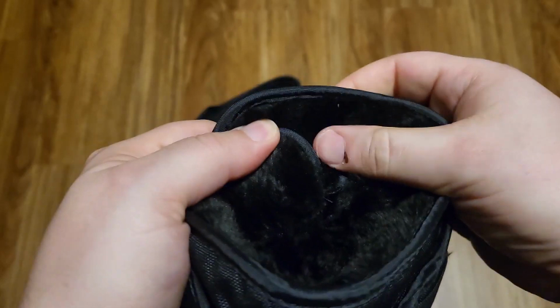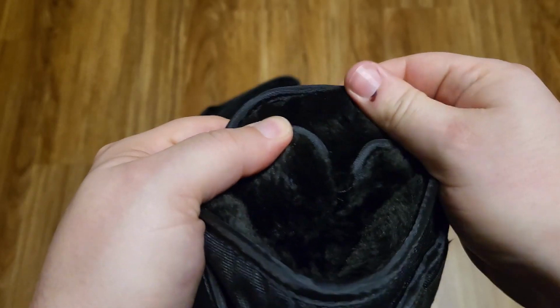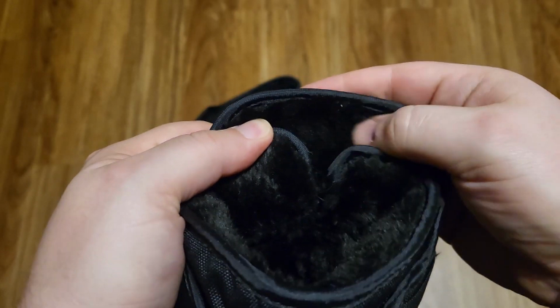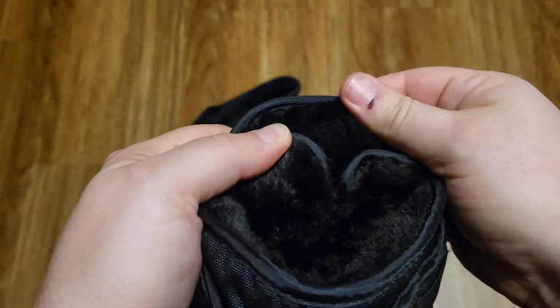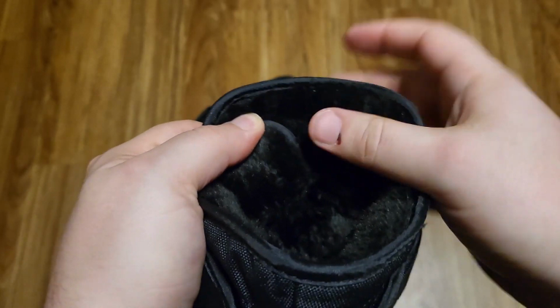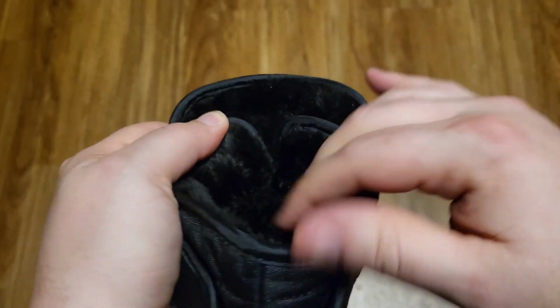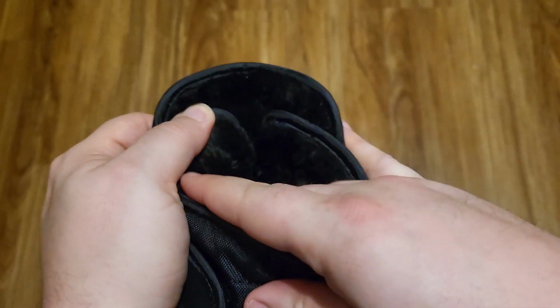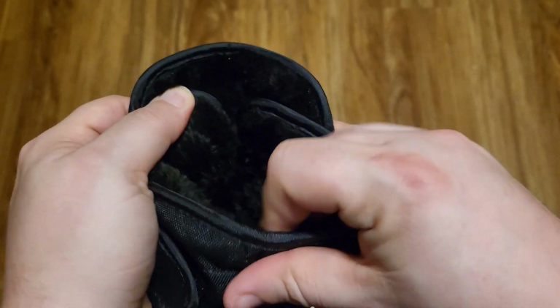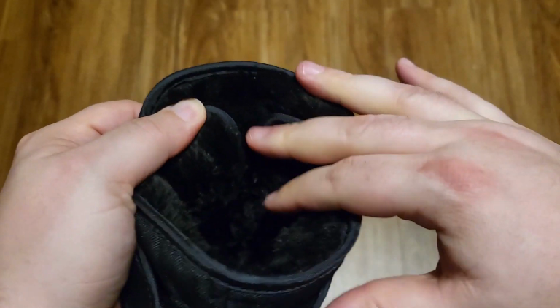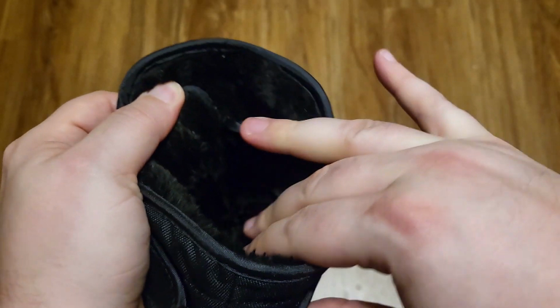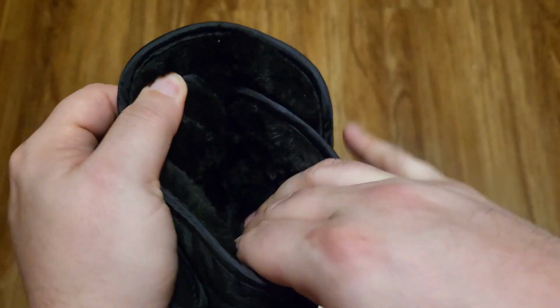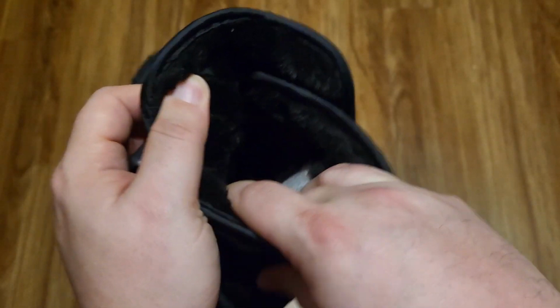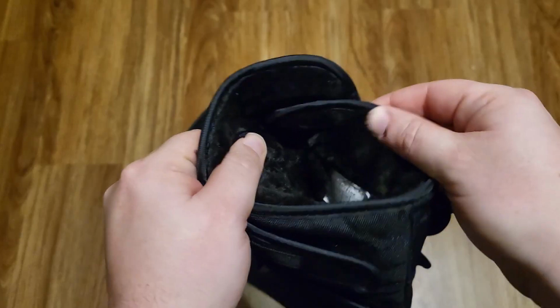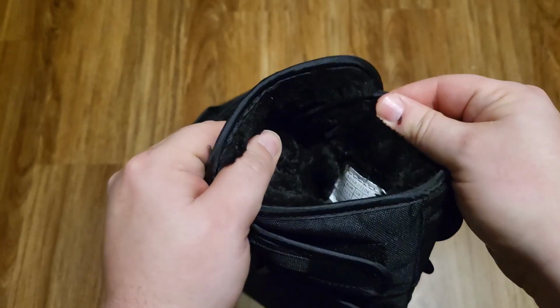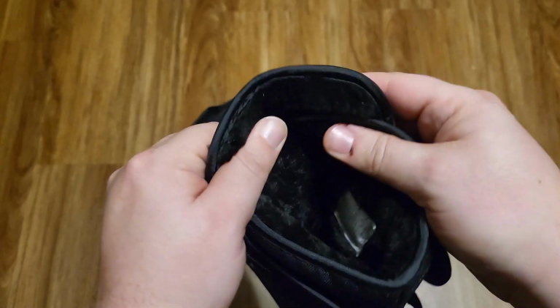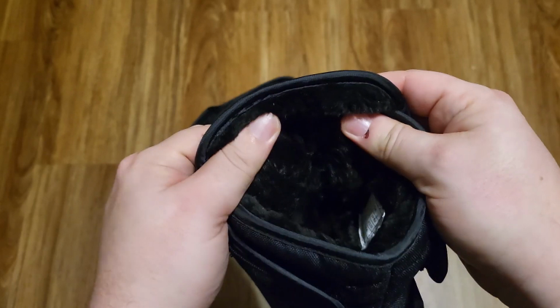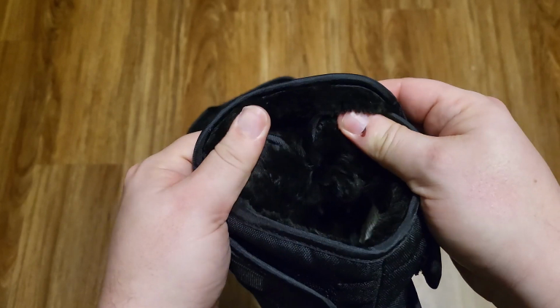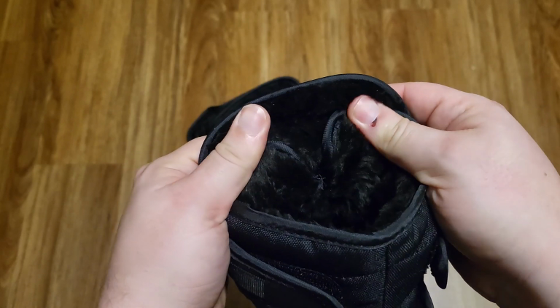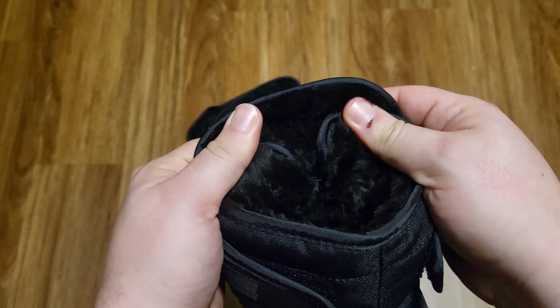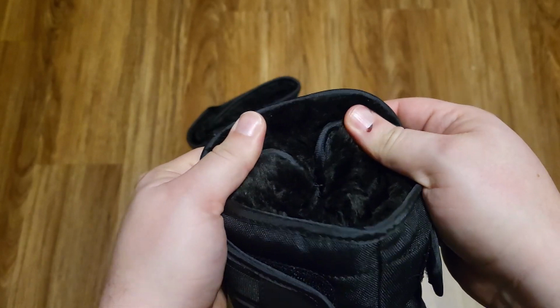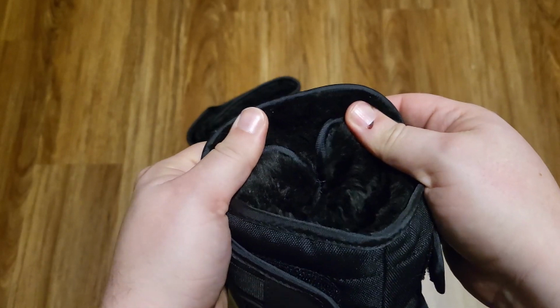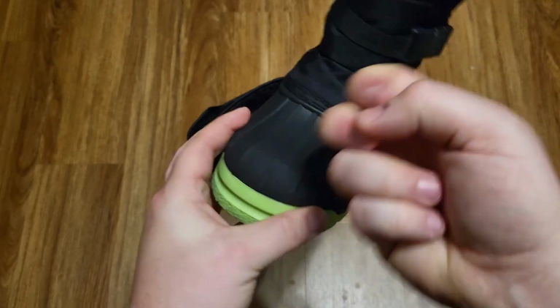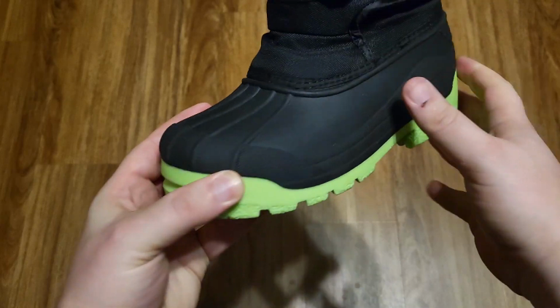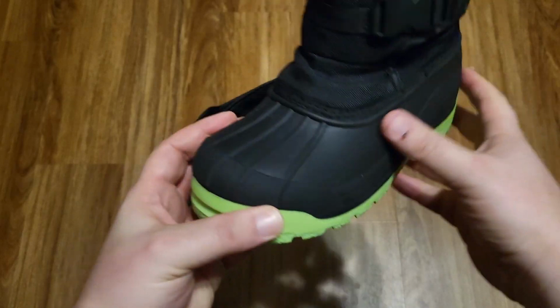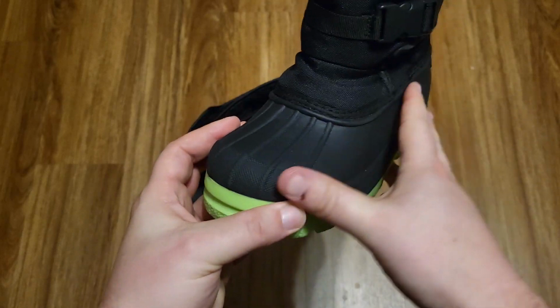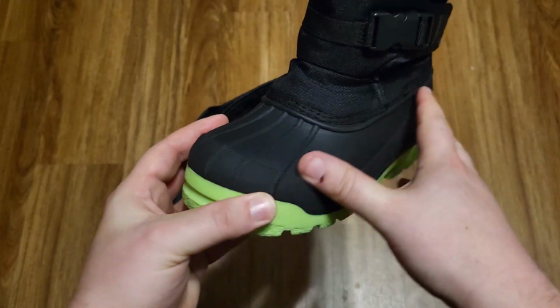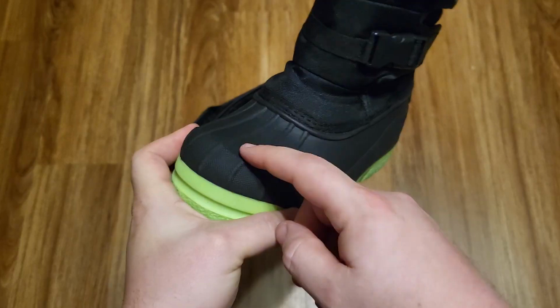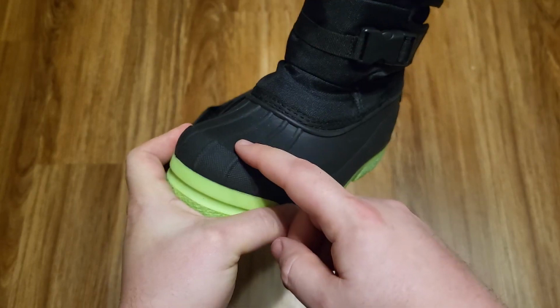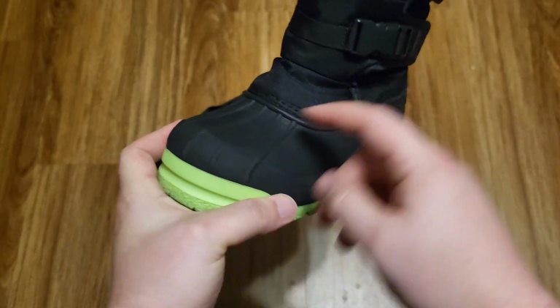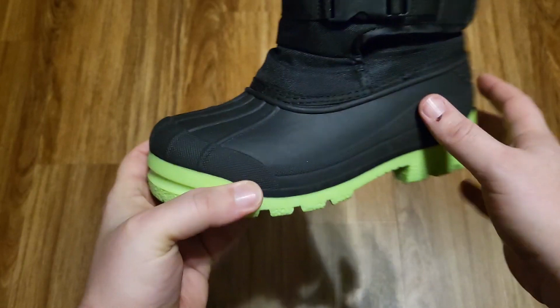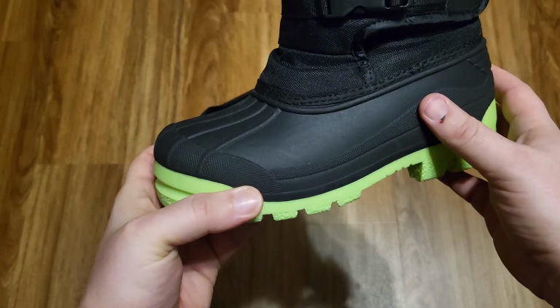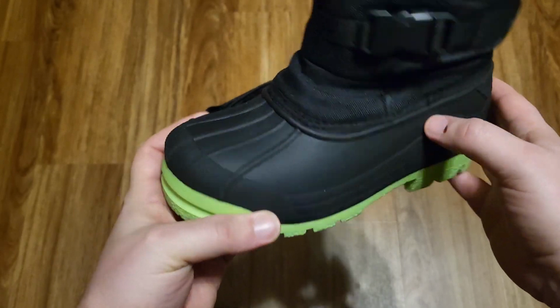The interior is very soft, very cushiony, and should feel really nice. They should also provide some warmth in the winter, so that's good. The toe down here is very hard, which should provide some protection from stubbing your toe.